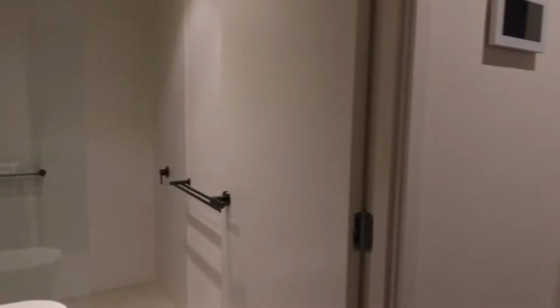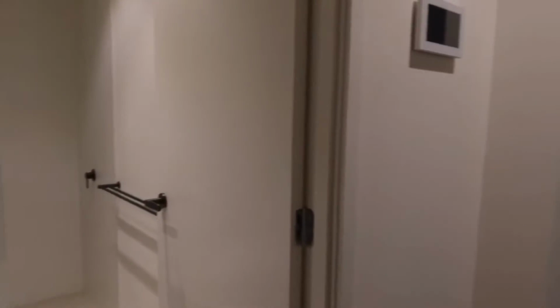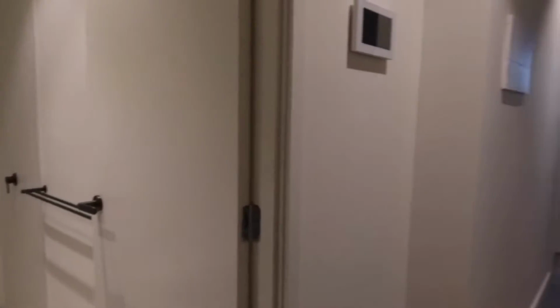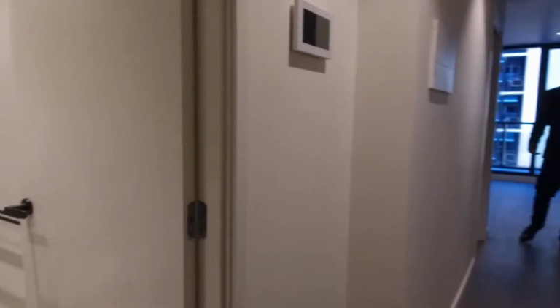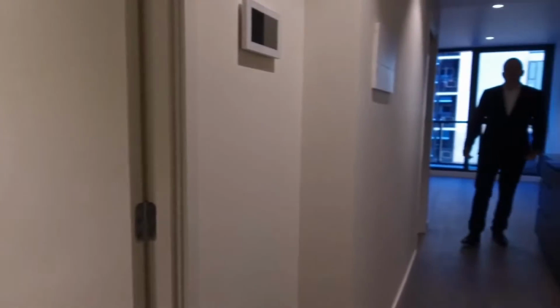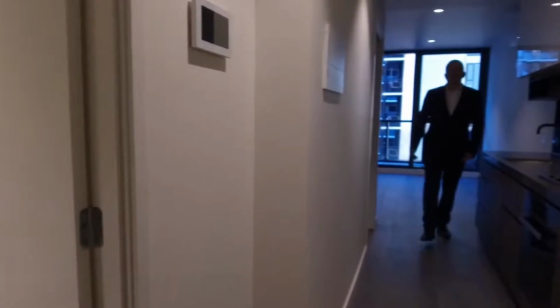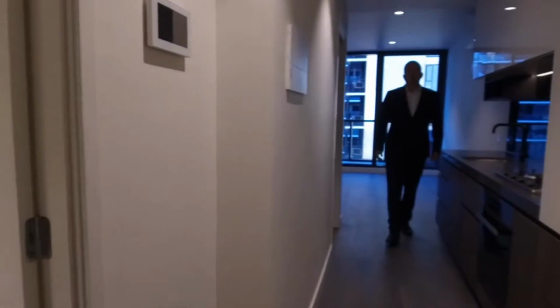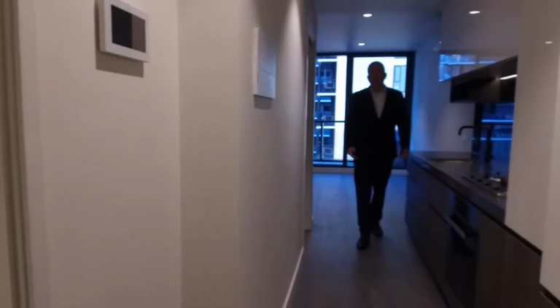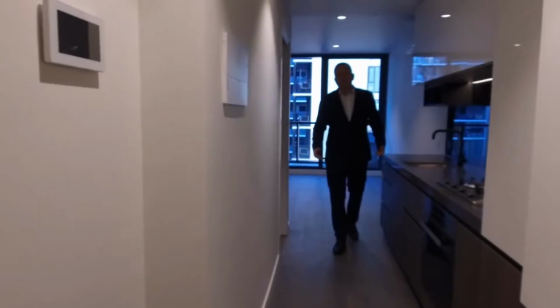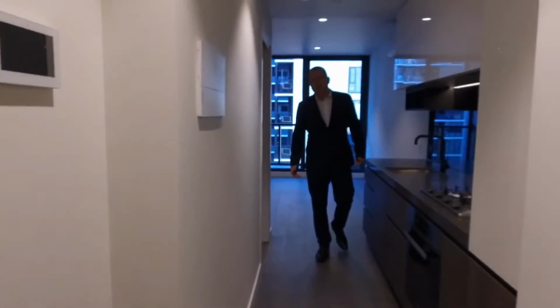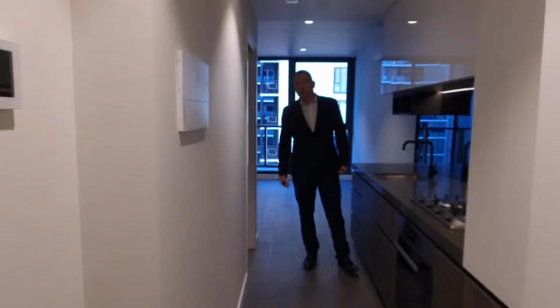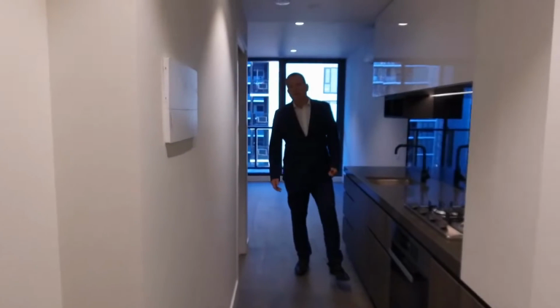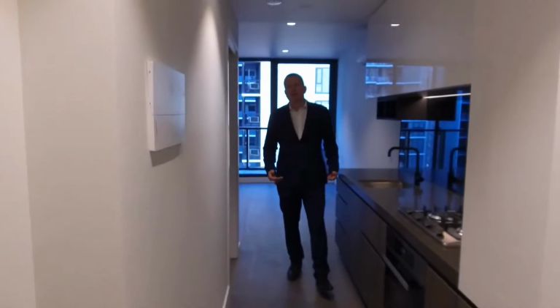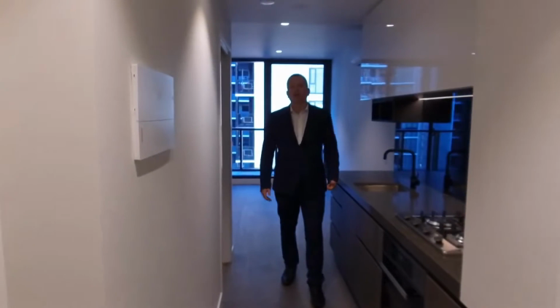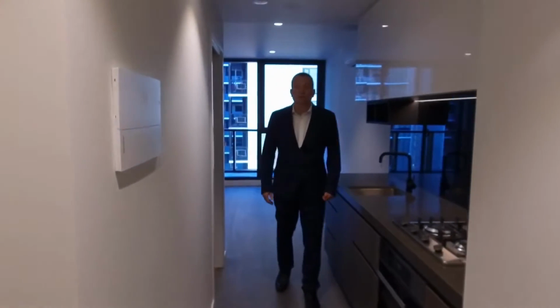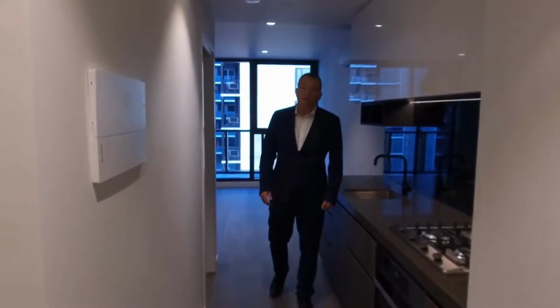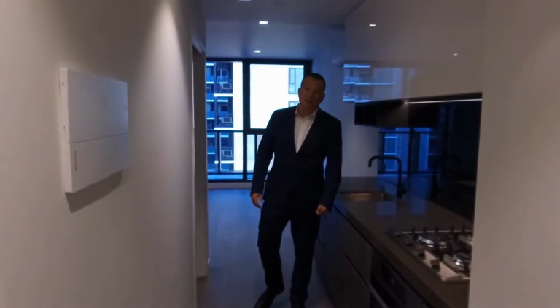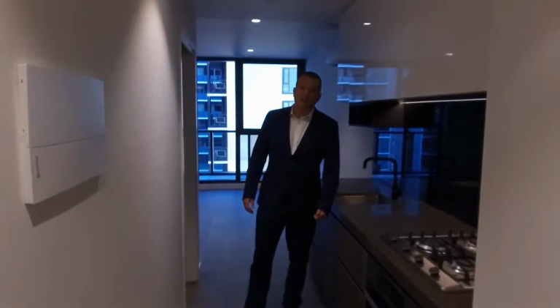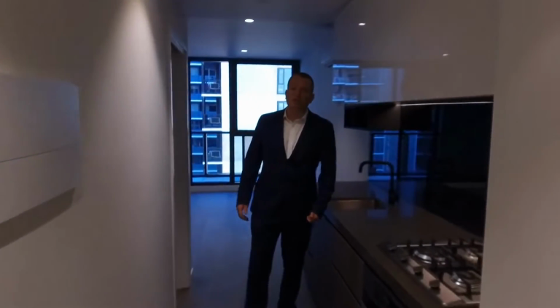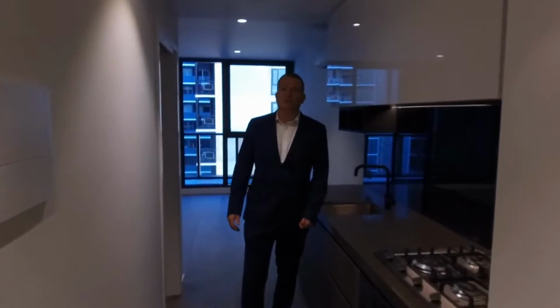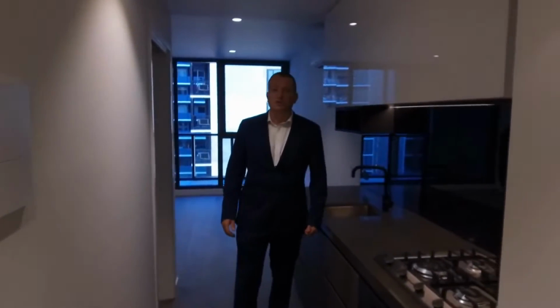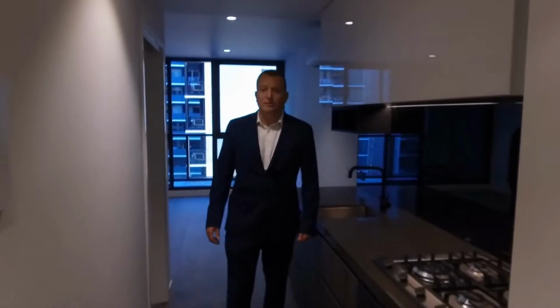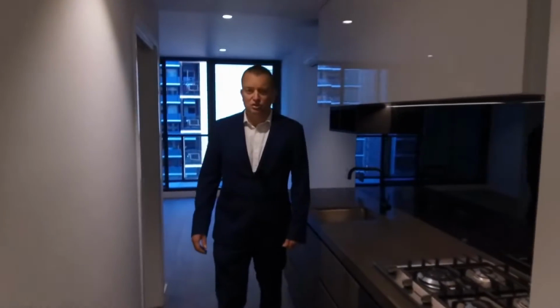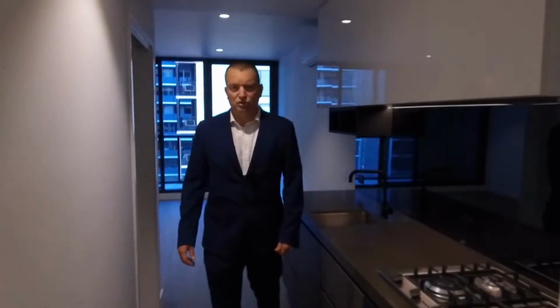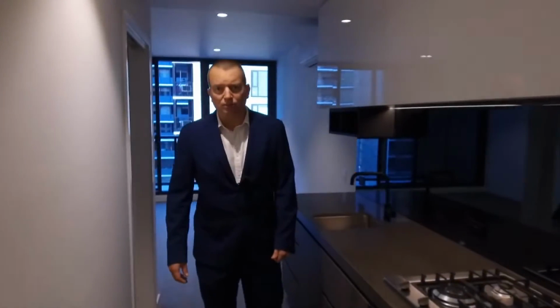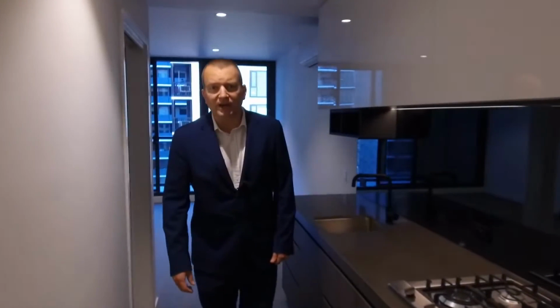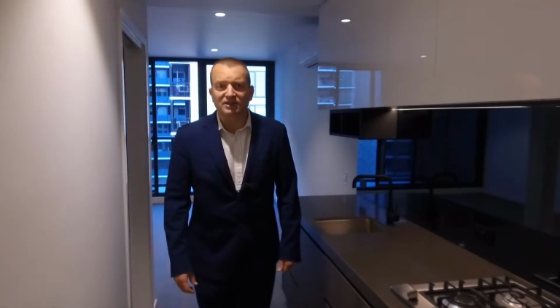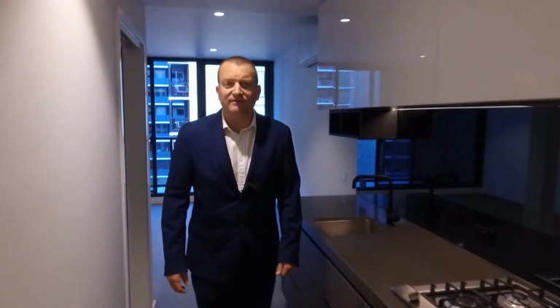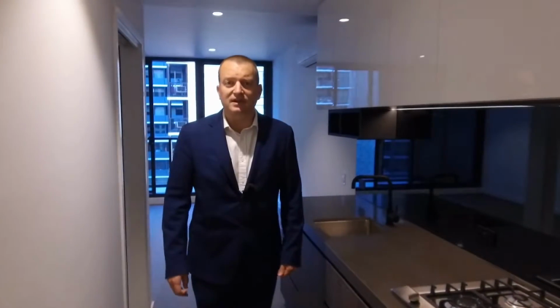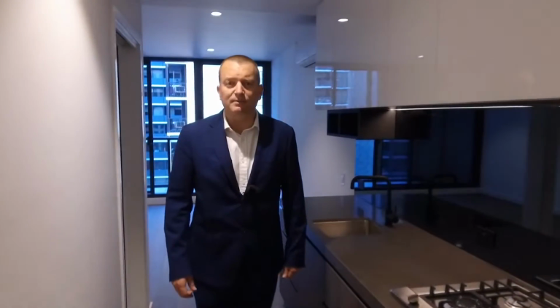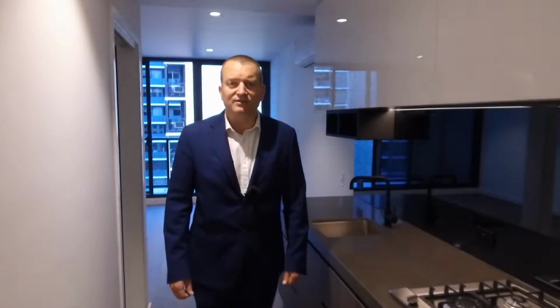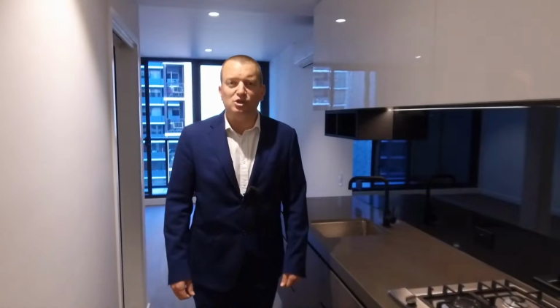So if you're interested in having a look at this property and making it your property, get in contact with Melbourne Real Estate — we'll get you through at a time that suits you. My name is Stephen Fitzsimon, thanks for watching.